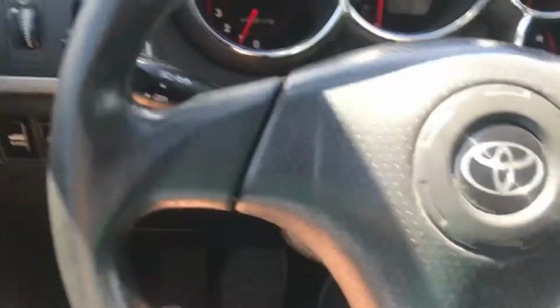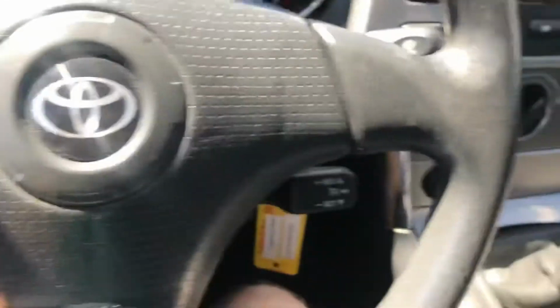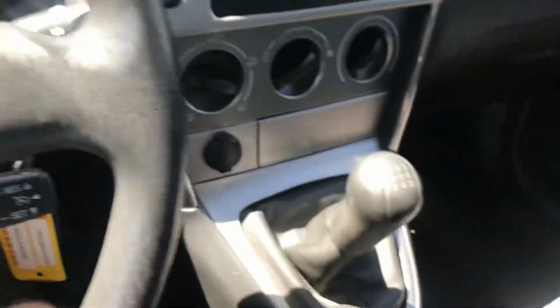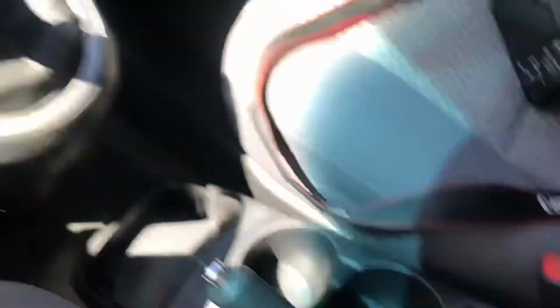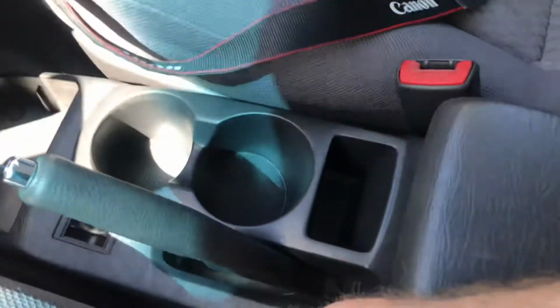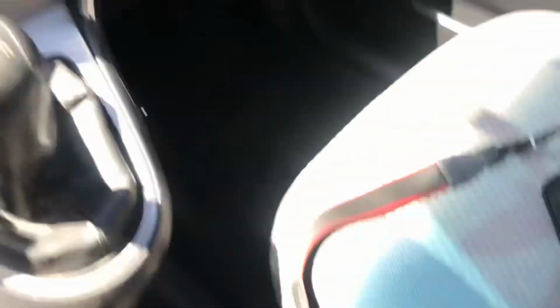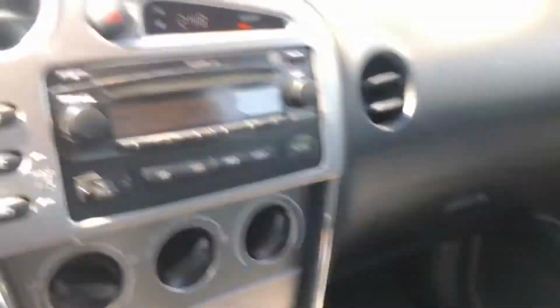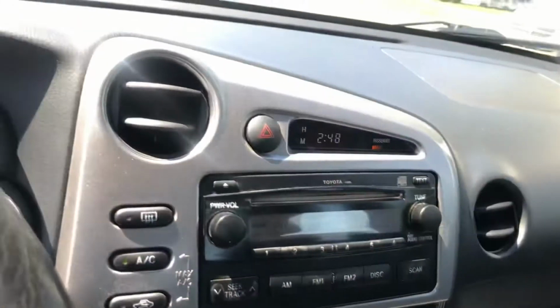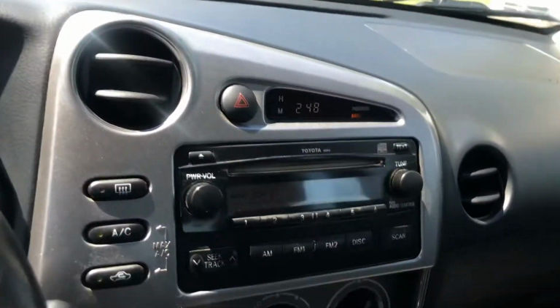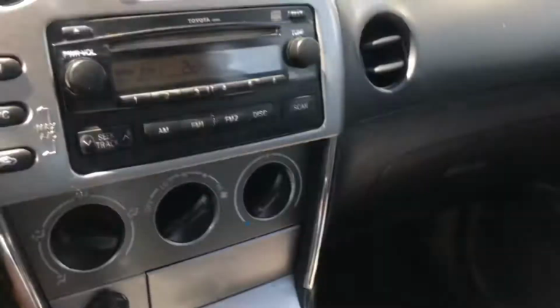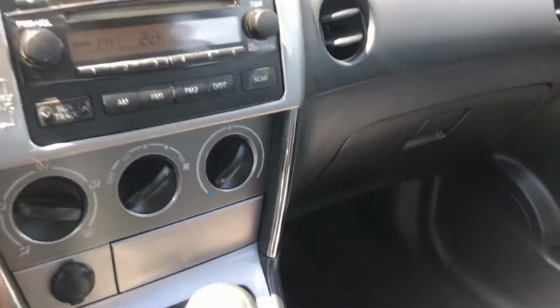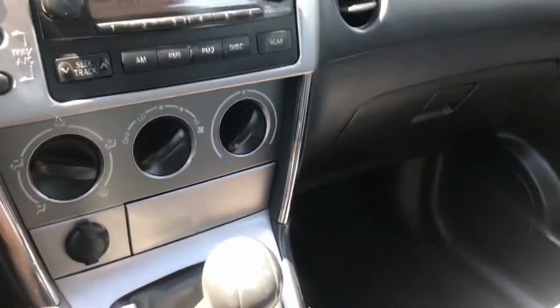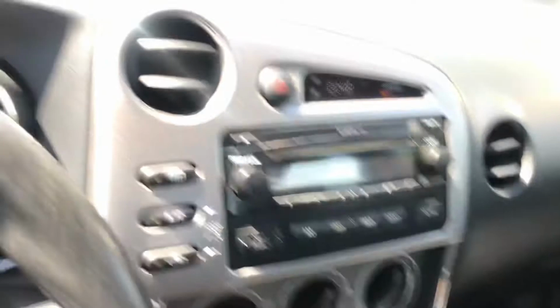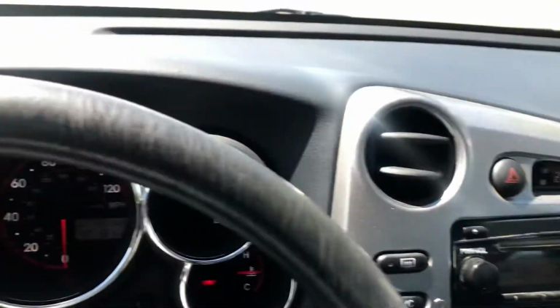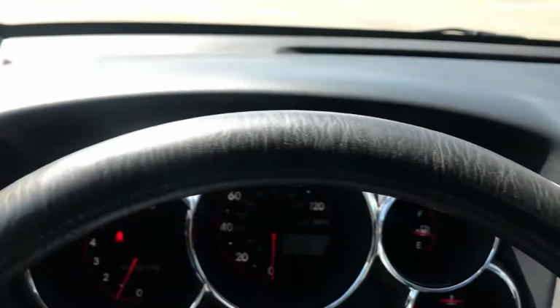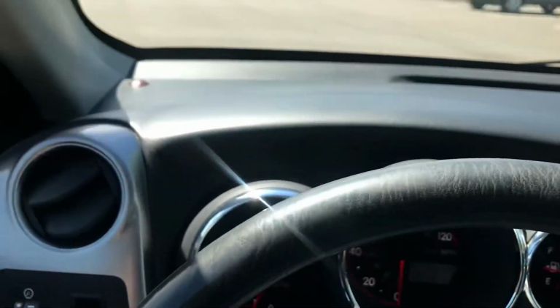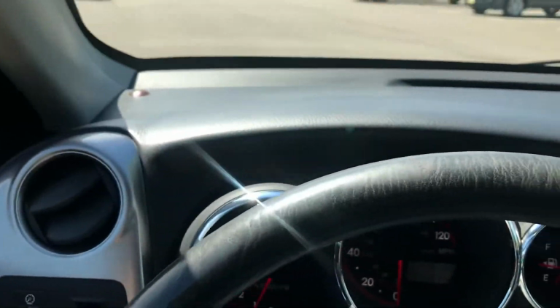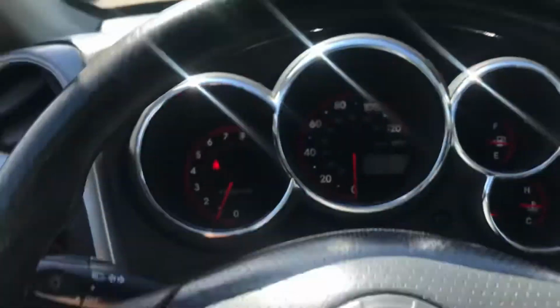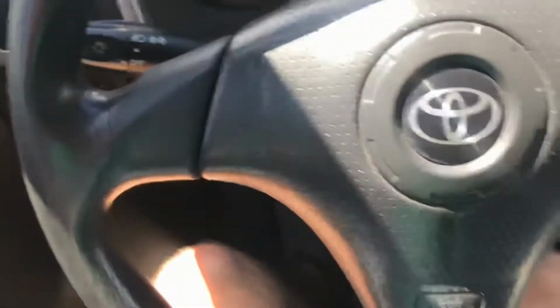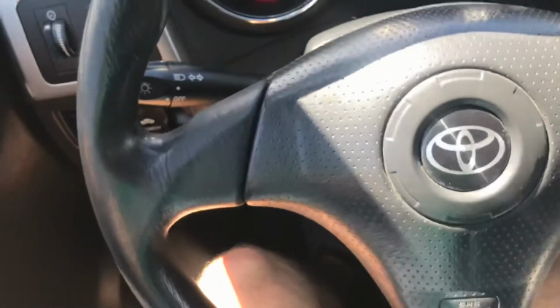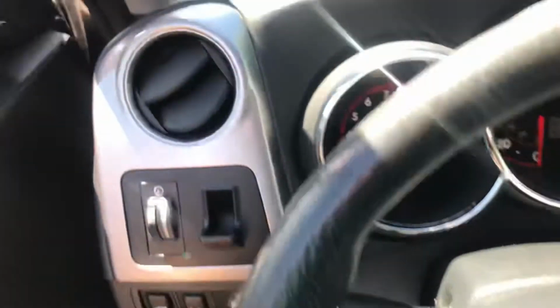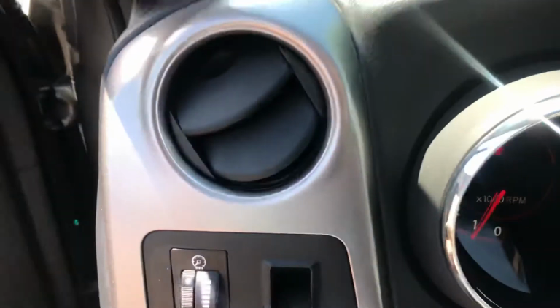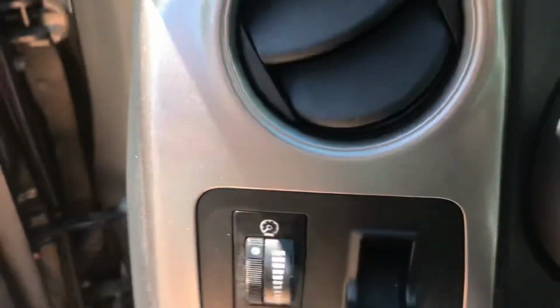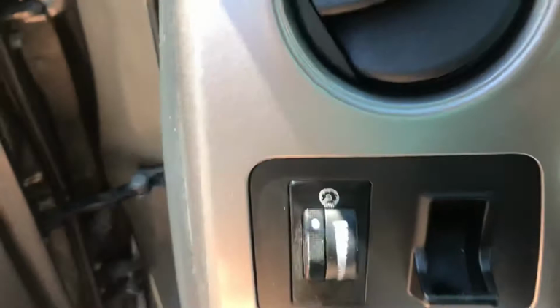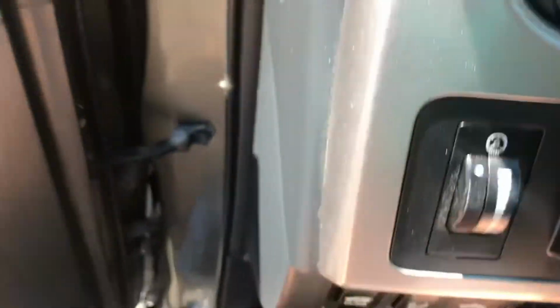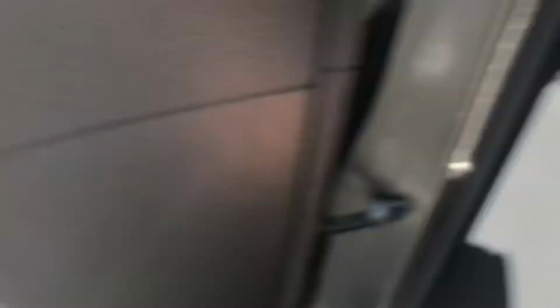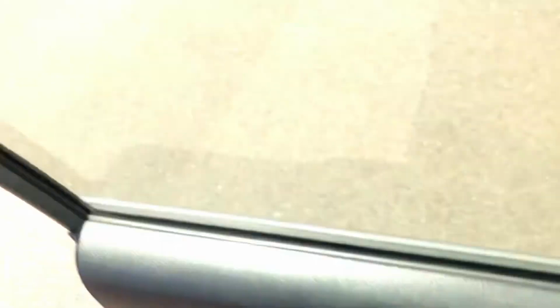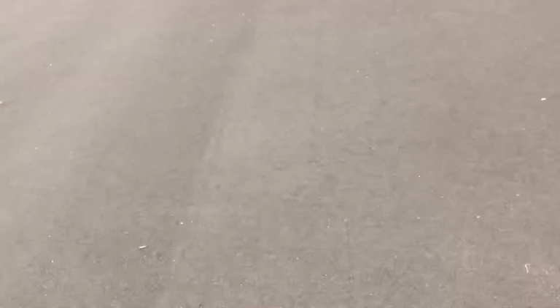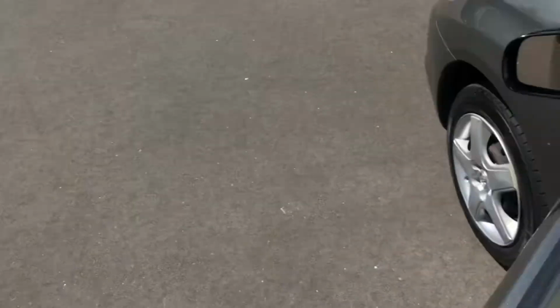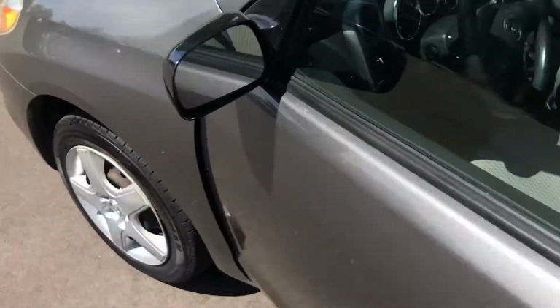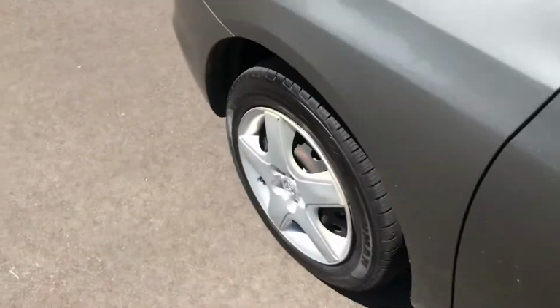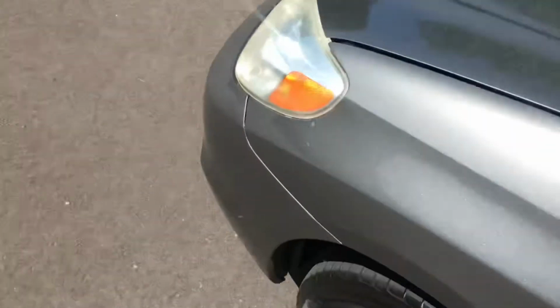The interior is pretty clean and doesn't really have any funky smells or anything like that. Let me pop the hood here and show you the engine bay.